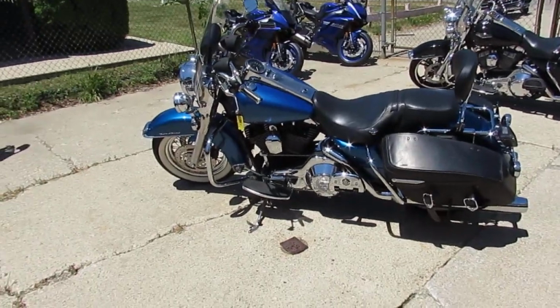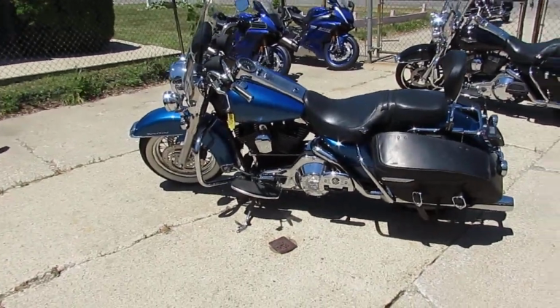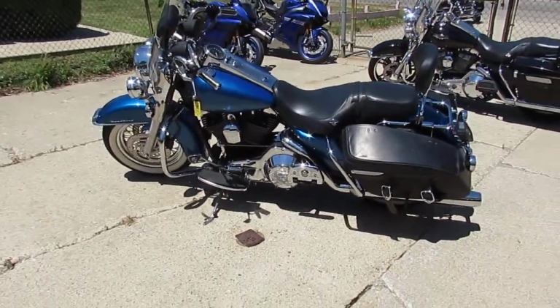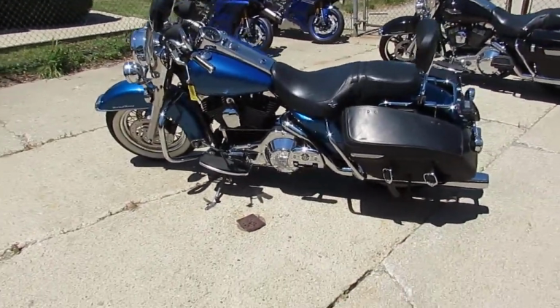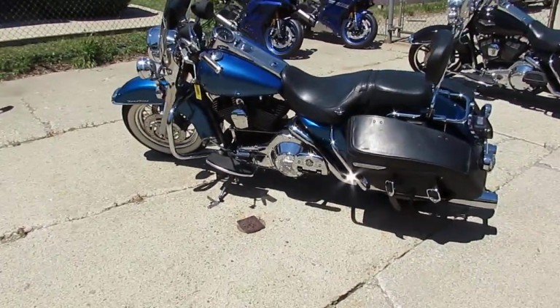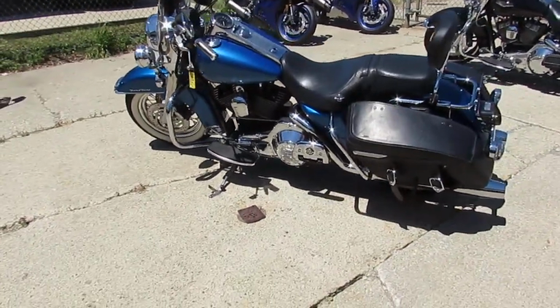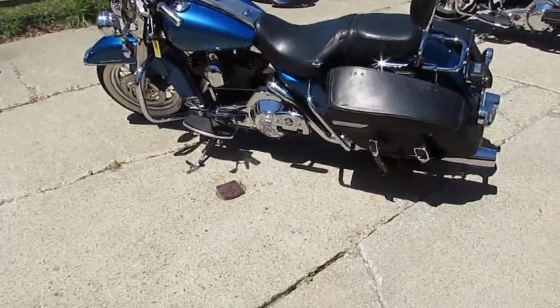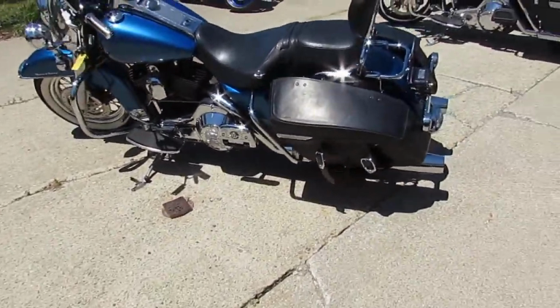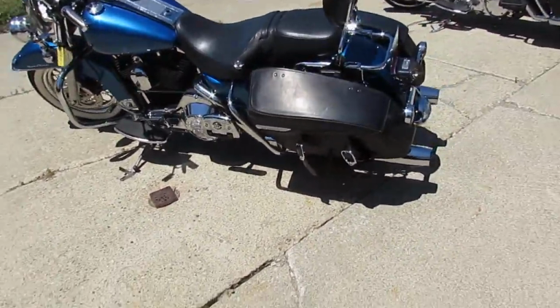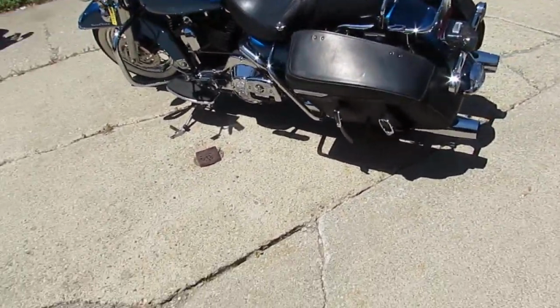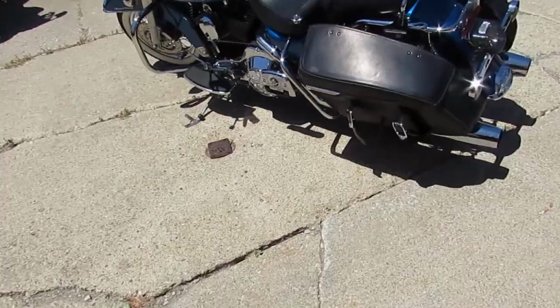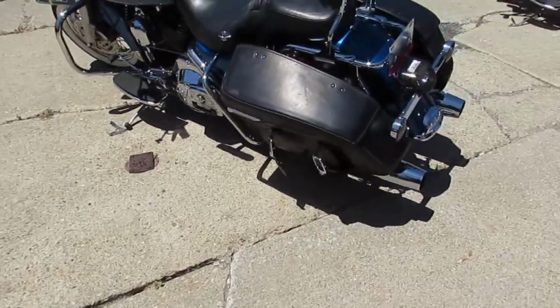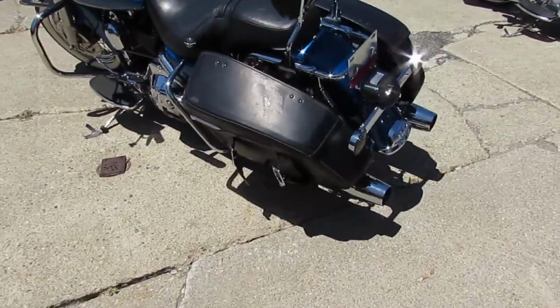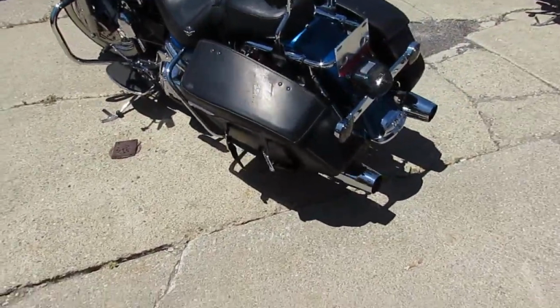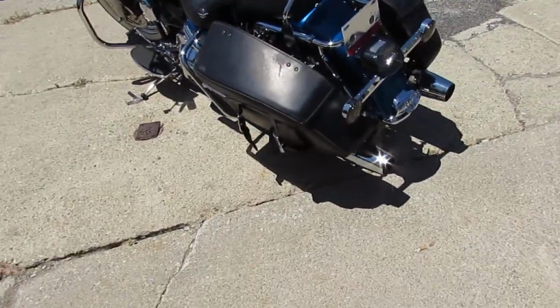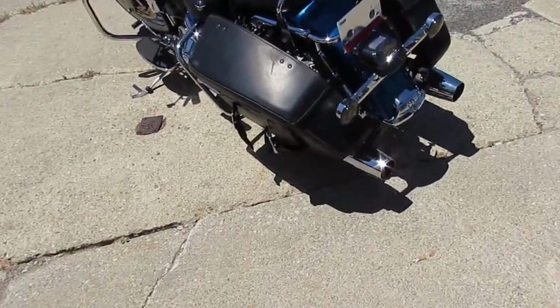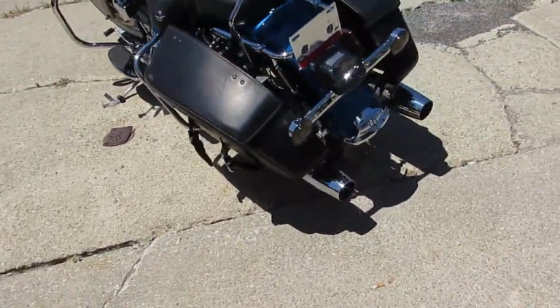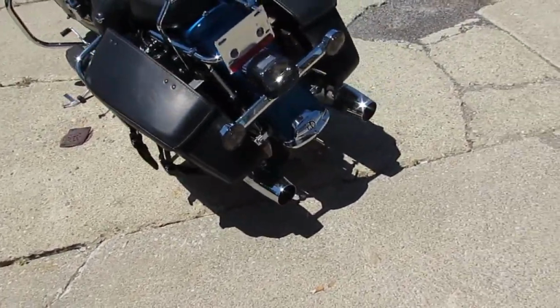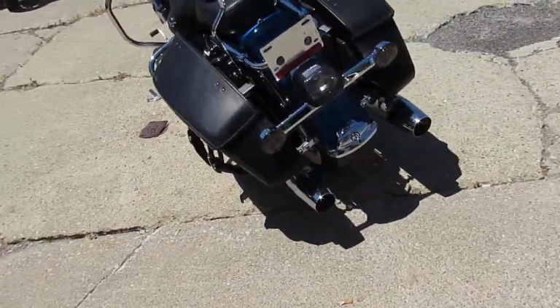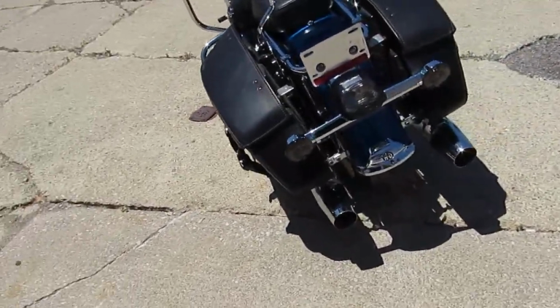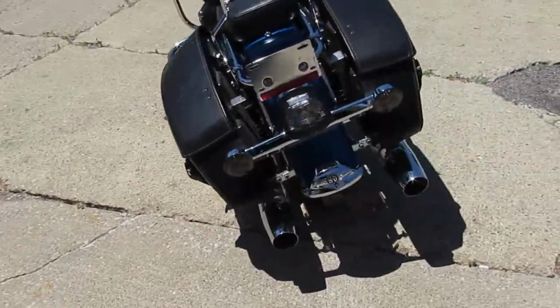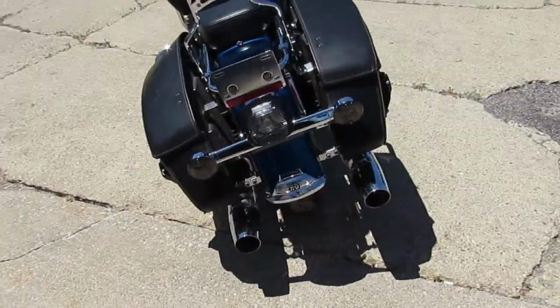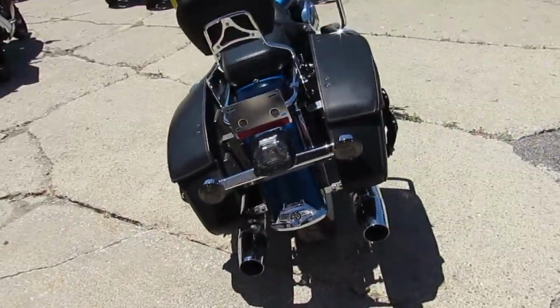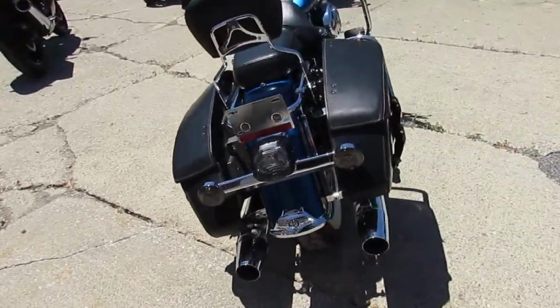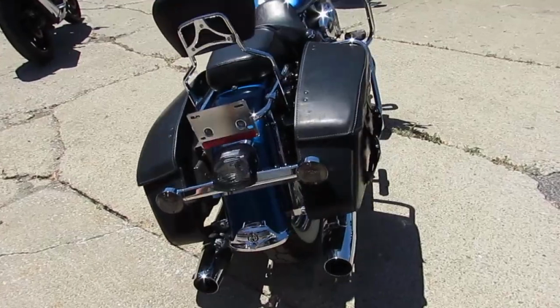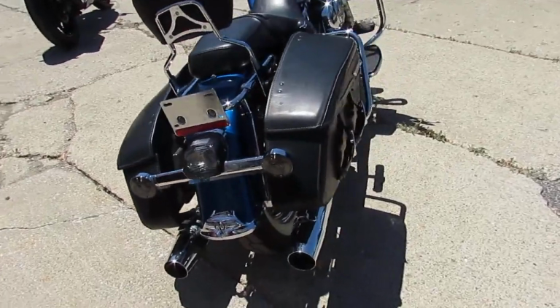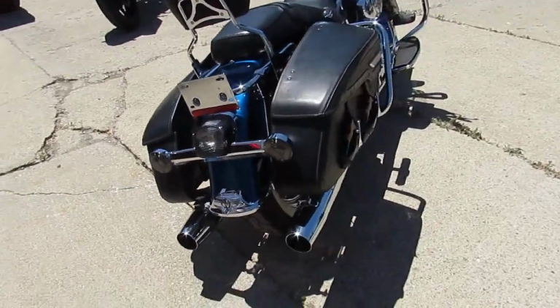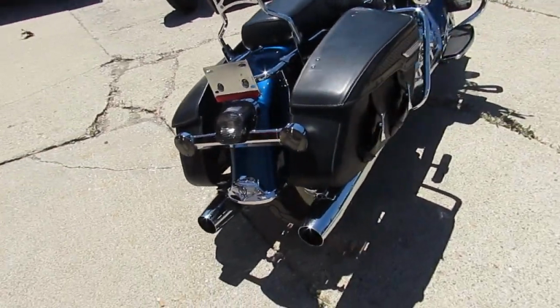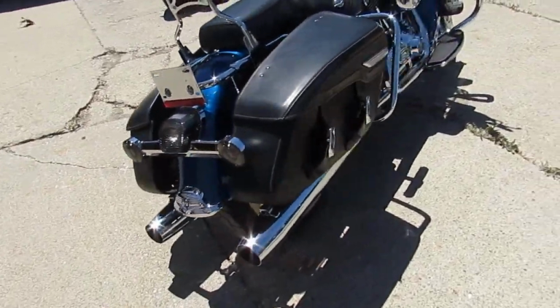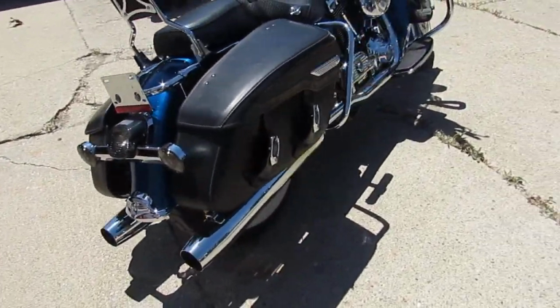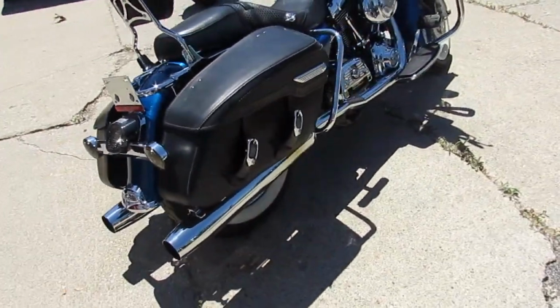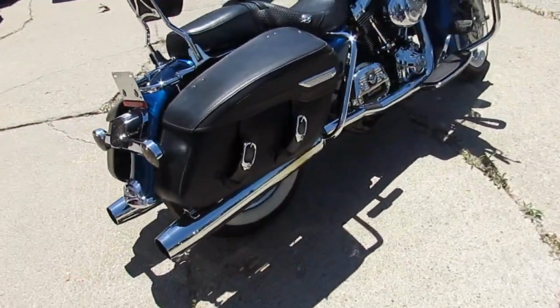Today it's Approval Power Sports doing some videos on our used Harleys. We got over 300 used Harleys, guaranteed financing, and lease programs on these Harleys. All we need is a 600 credit score and we can get you riding.